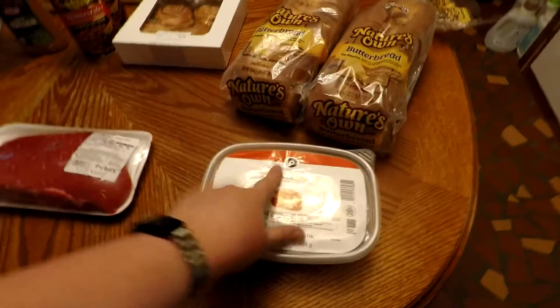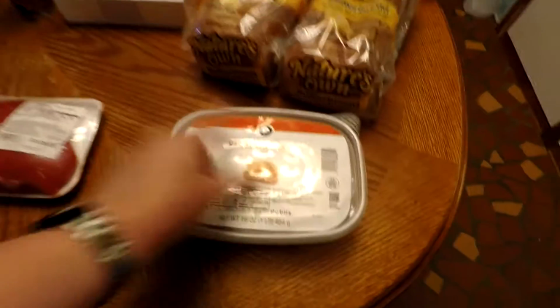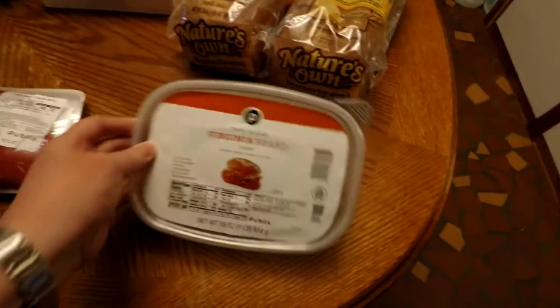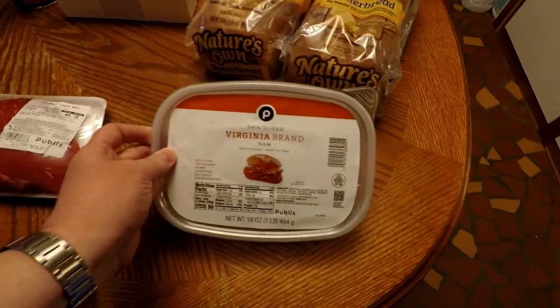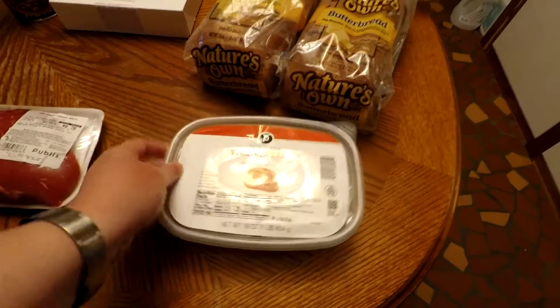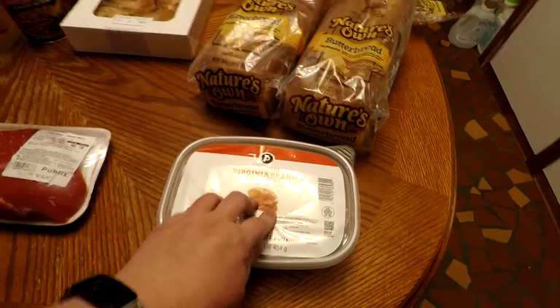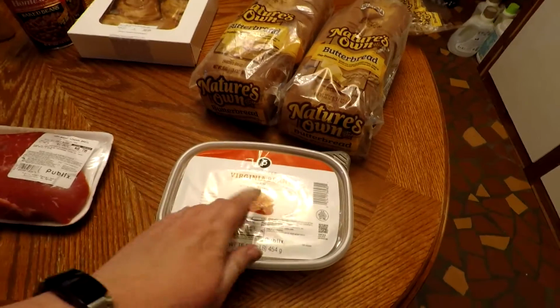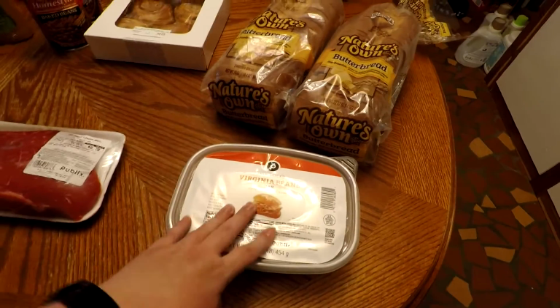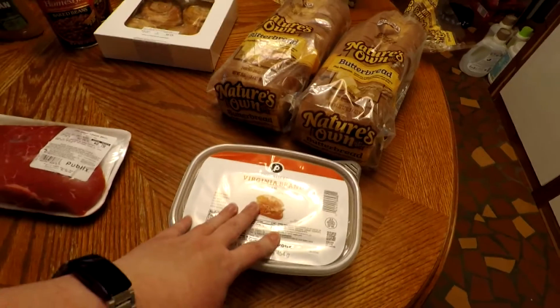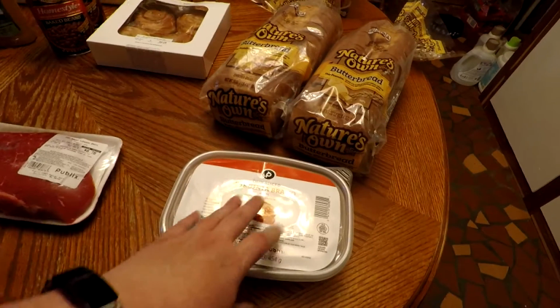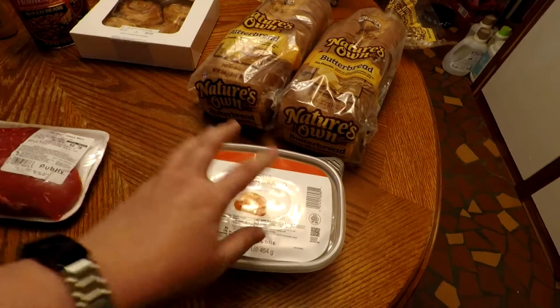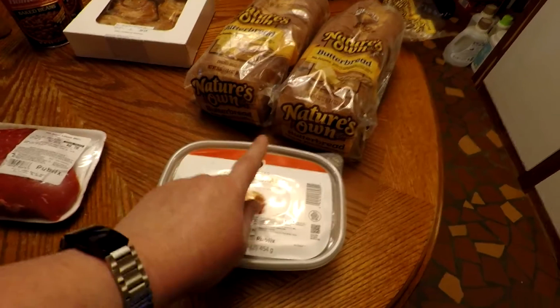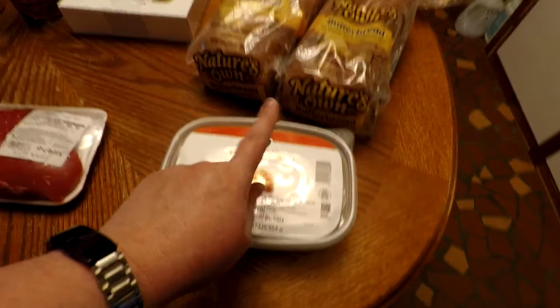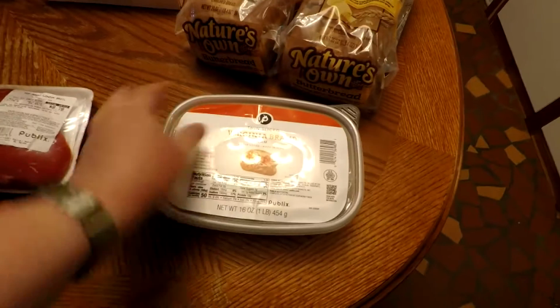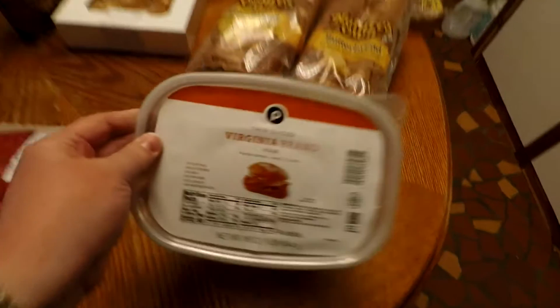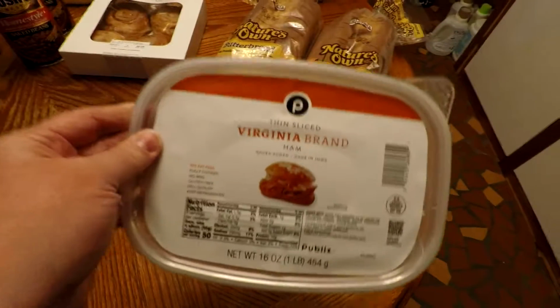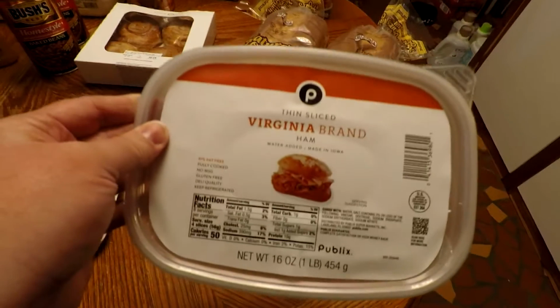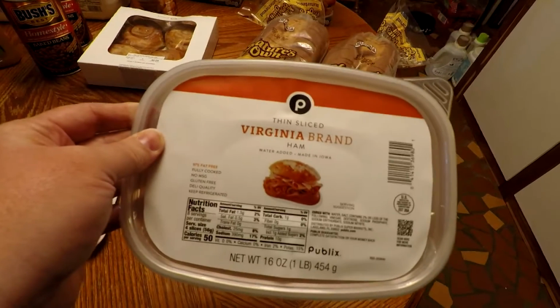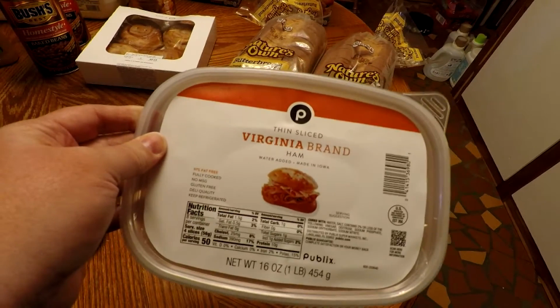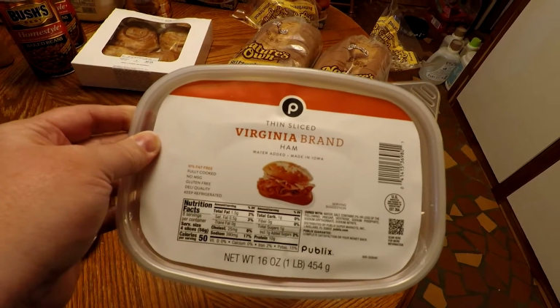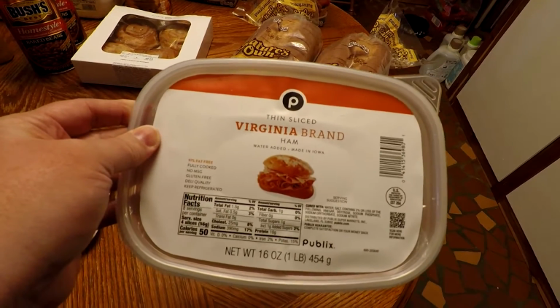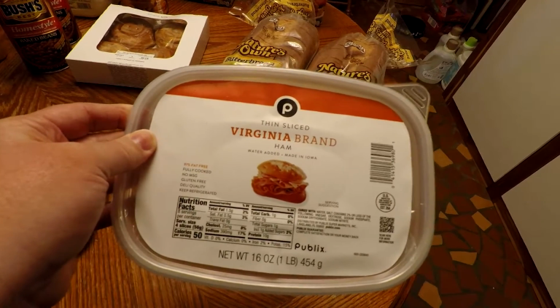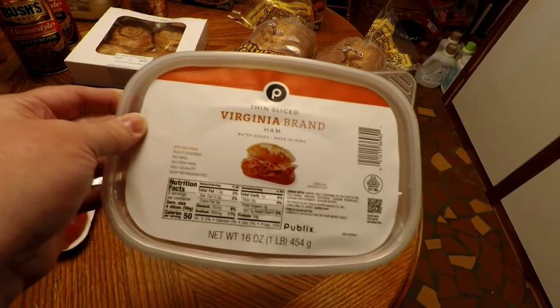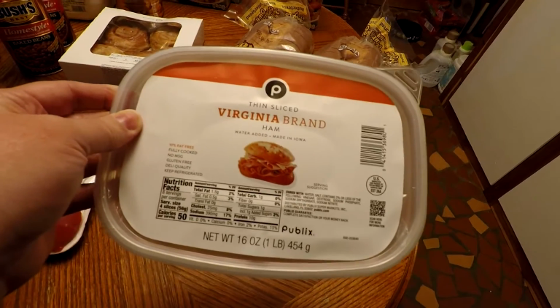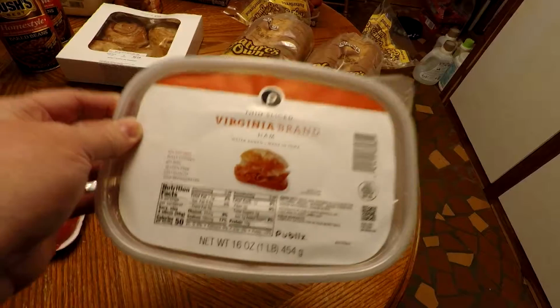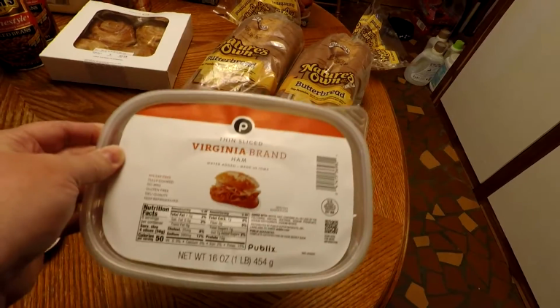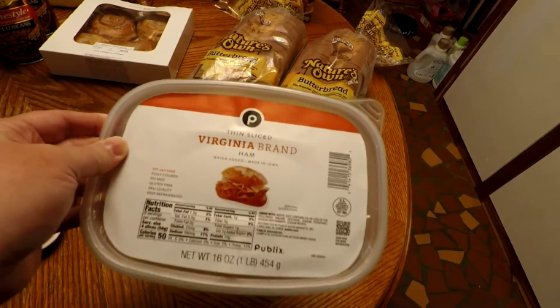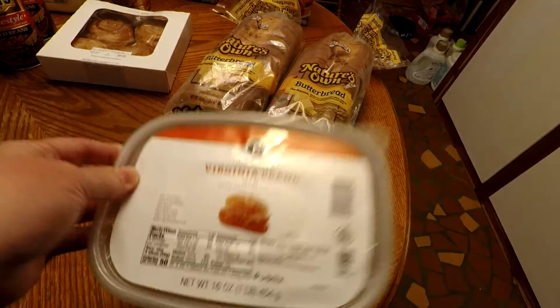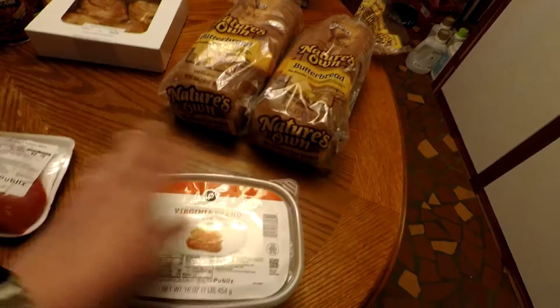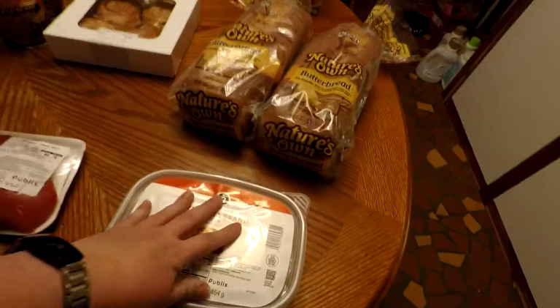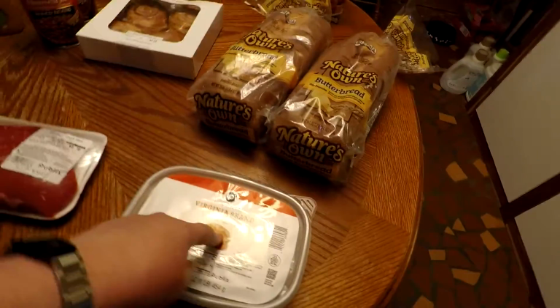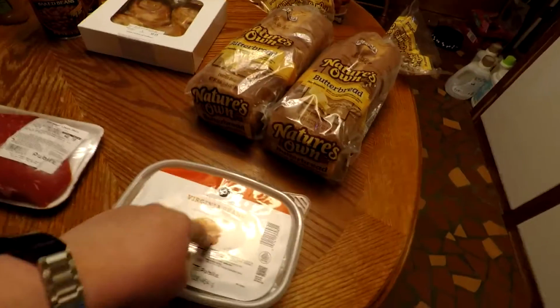This is some ham. We needed some more ham — we're out. So I got this. We've never tried the Publix brand that I know of before, but I decided I would just get that.